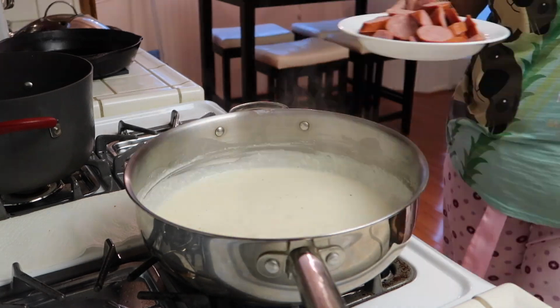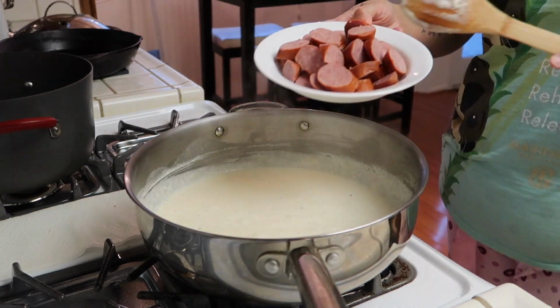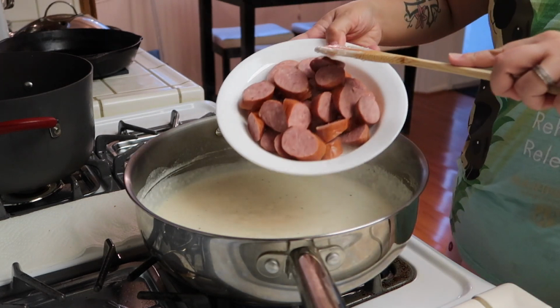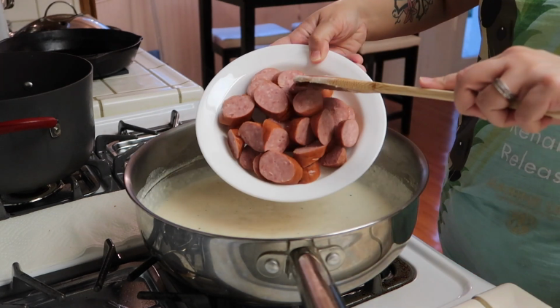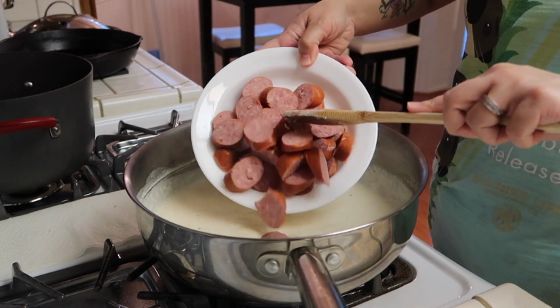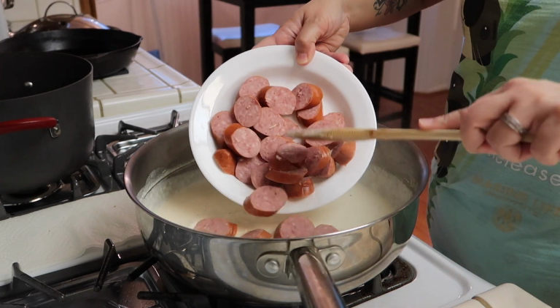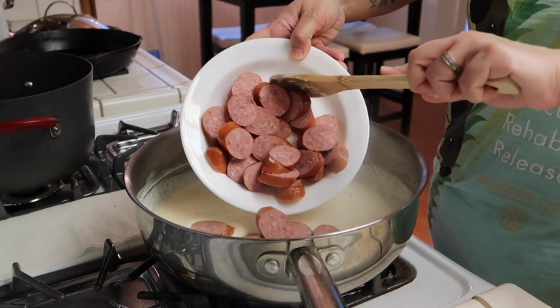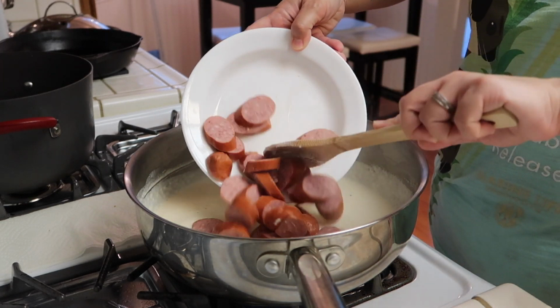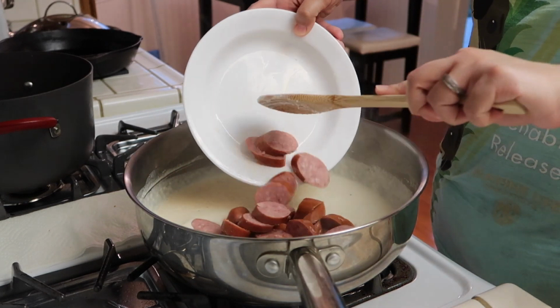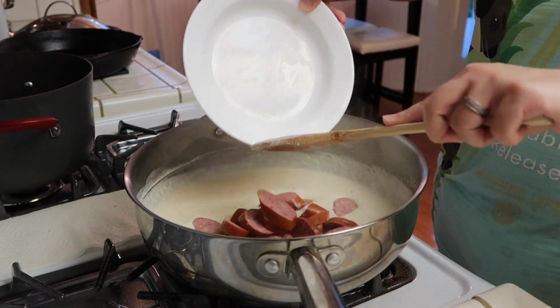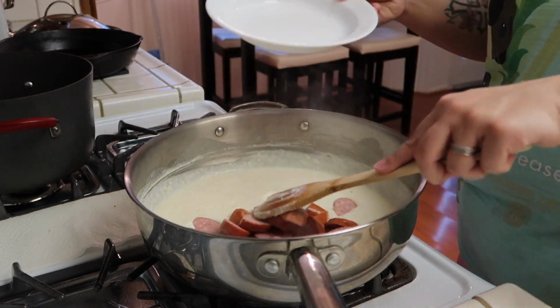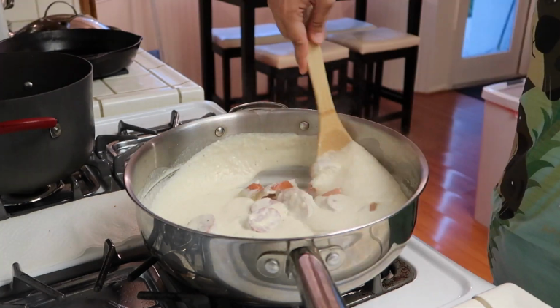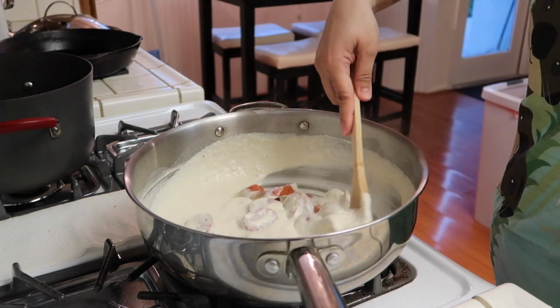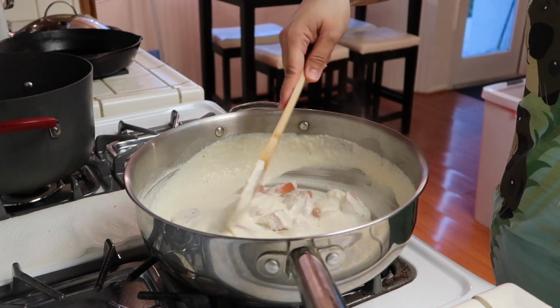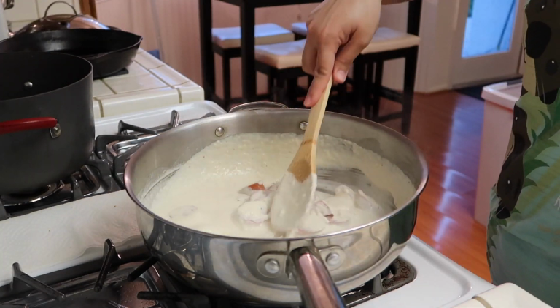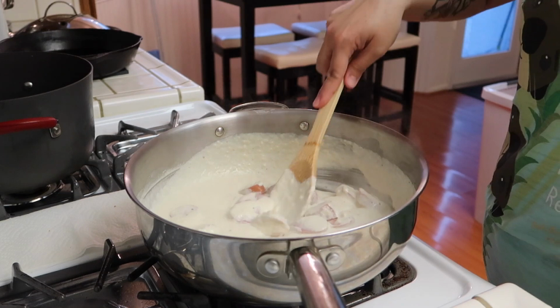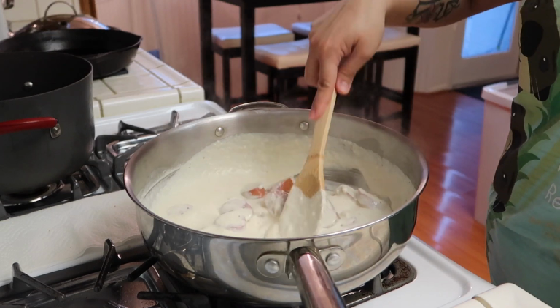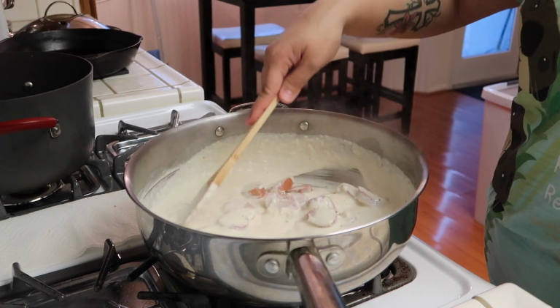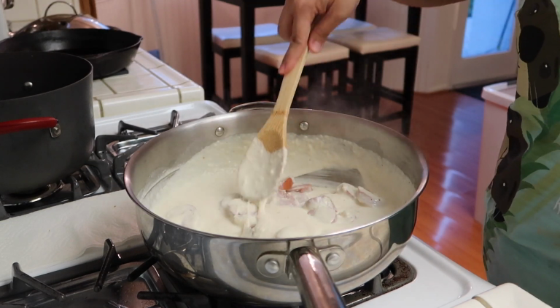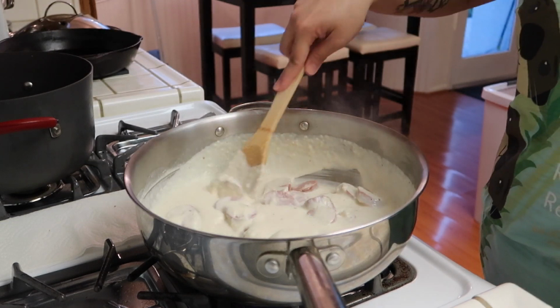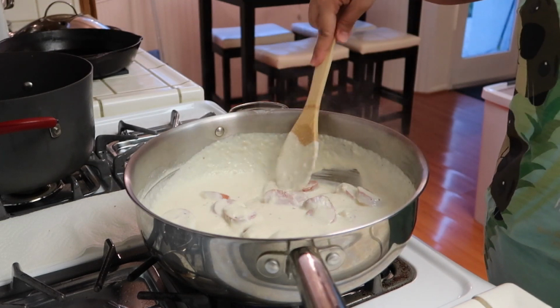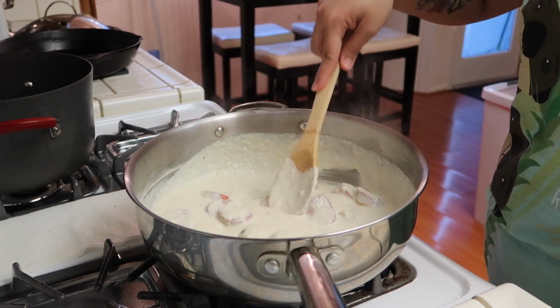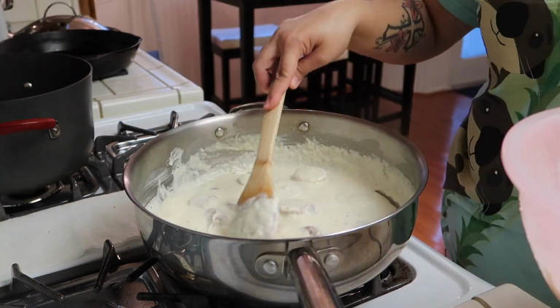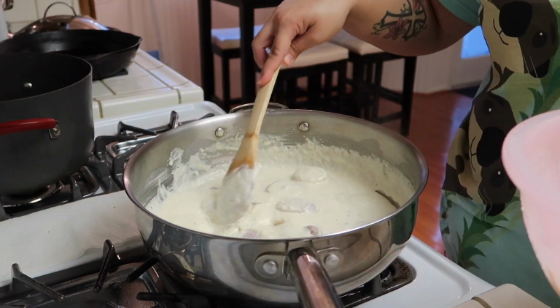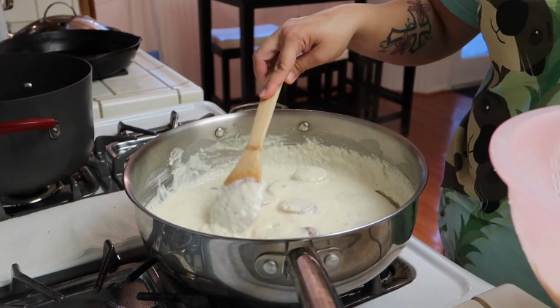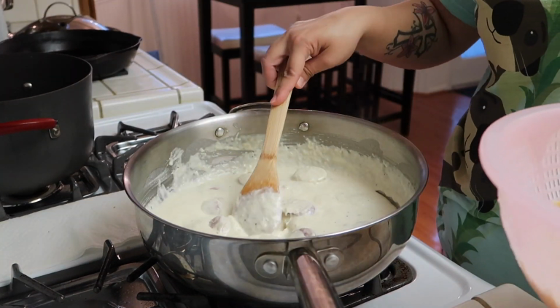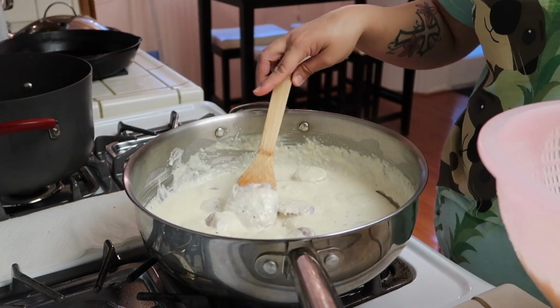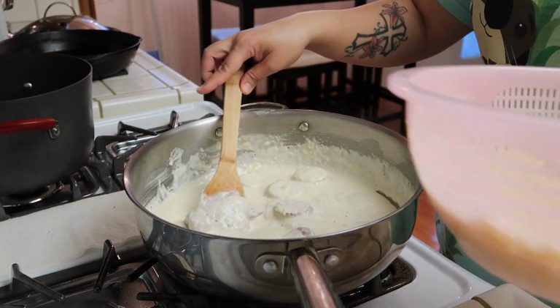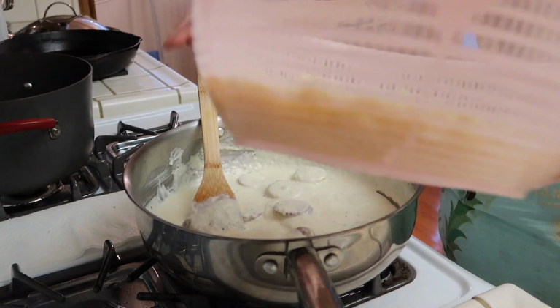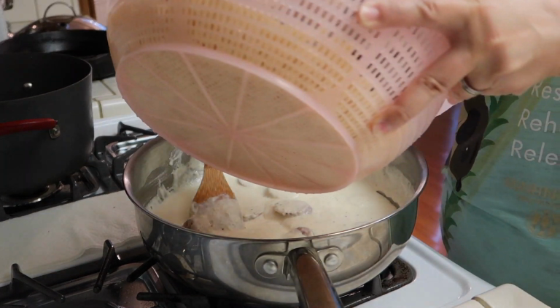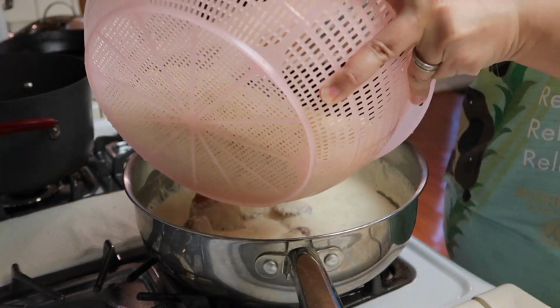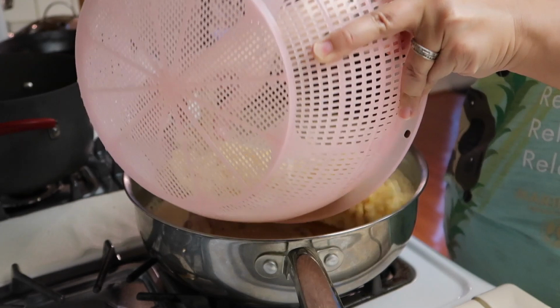And now I'm going to add in my sausage. The sausage is already cooked — you just want to make sure you heat it through. After a couple of minutes, you're going to add in your pasta.